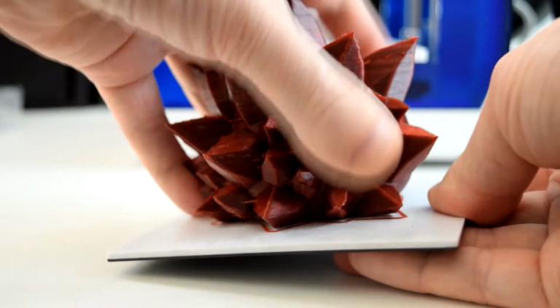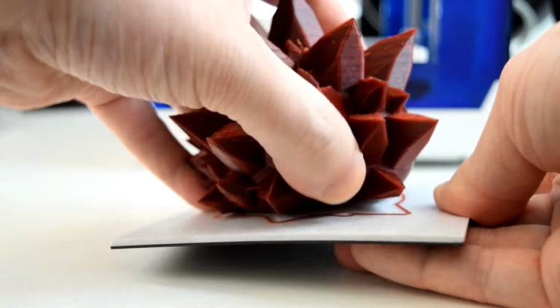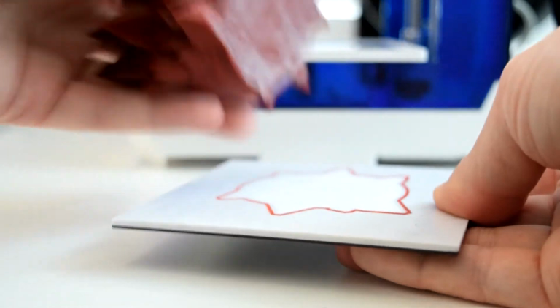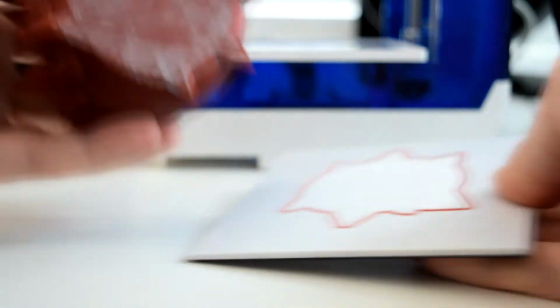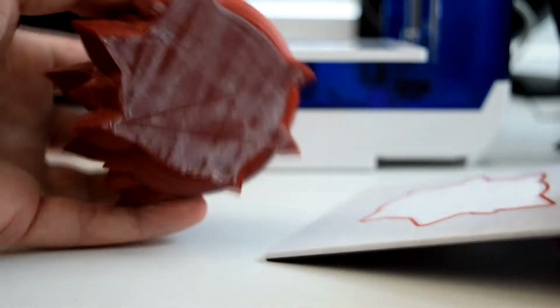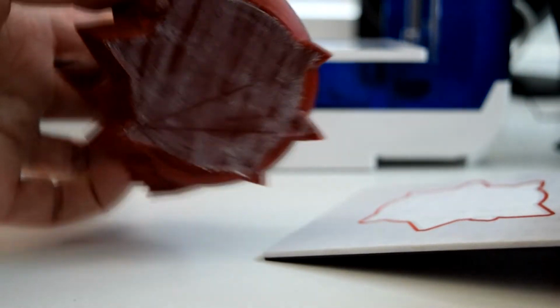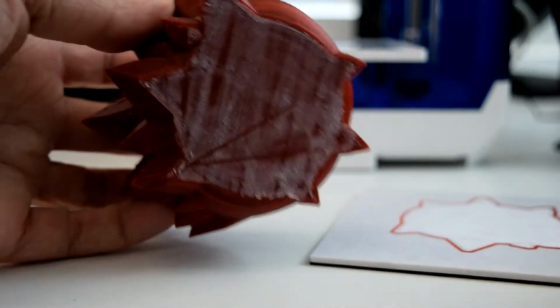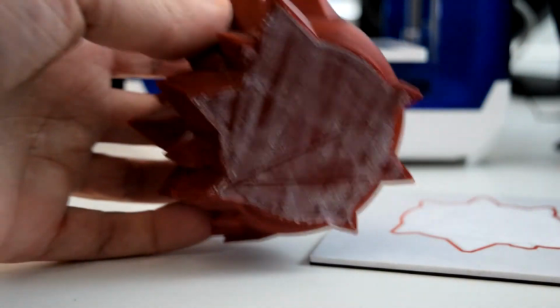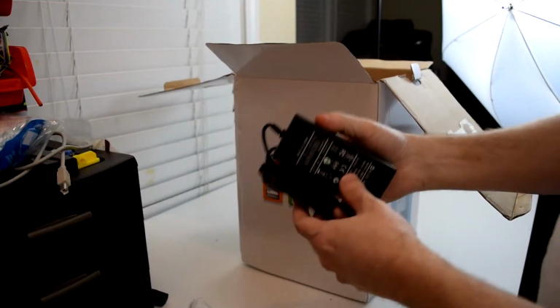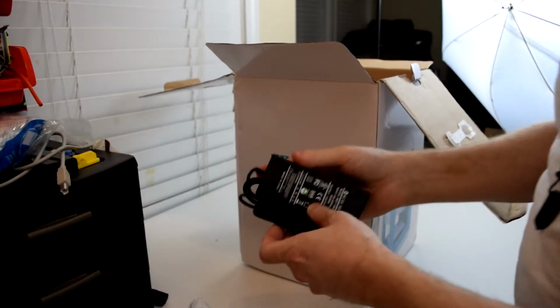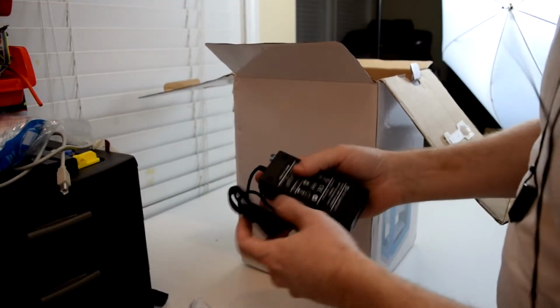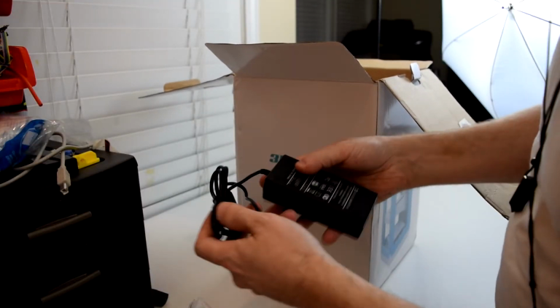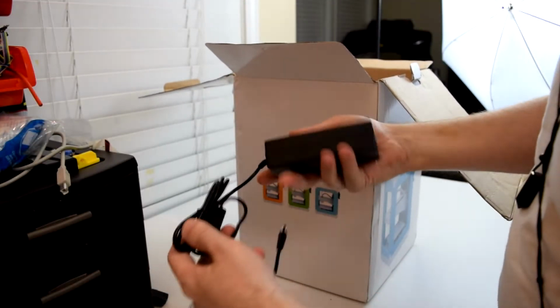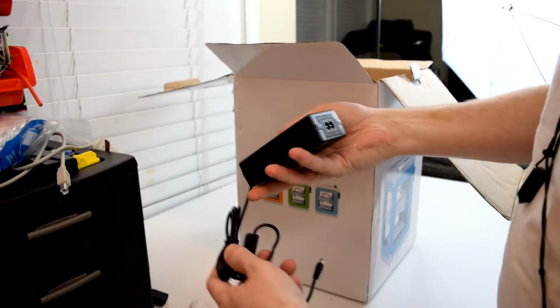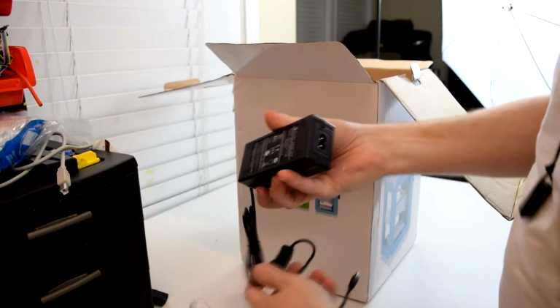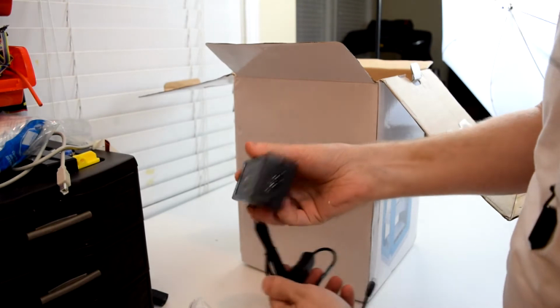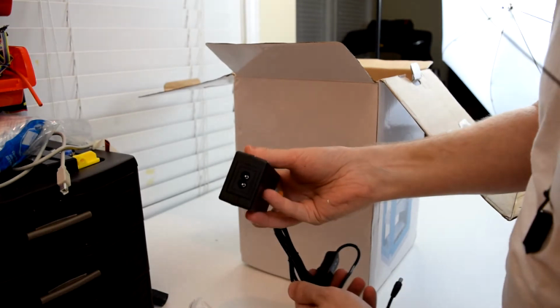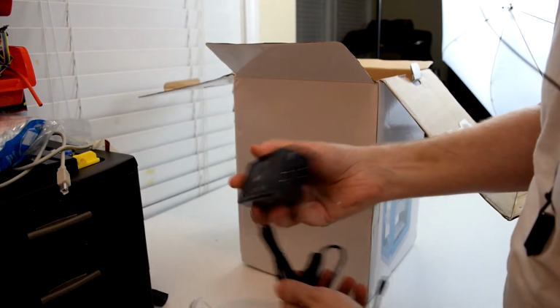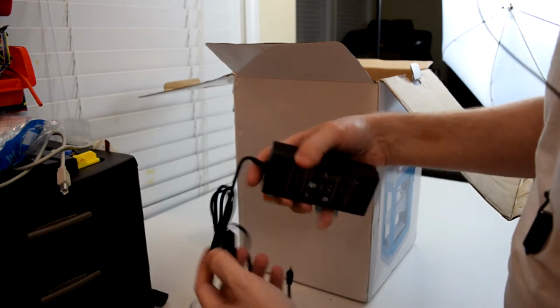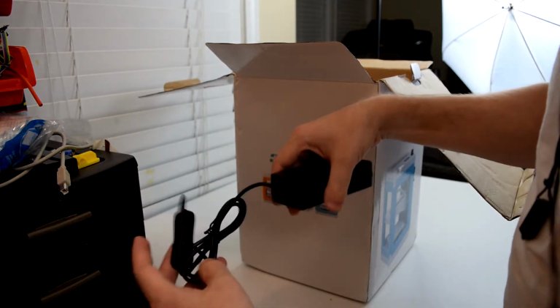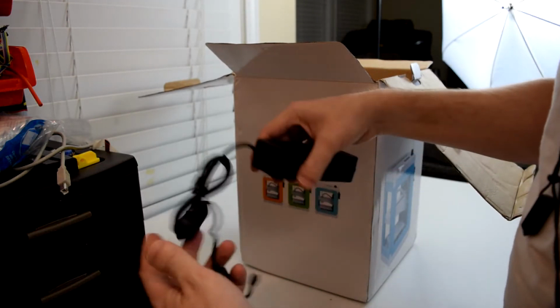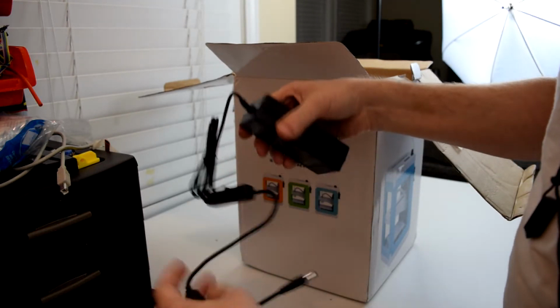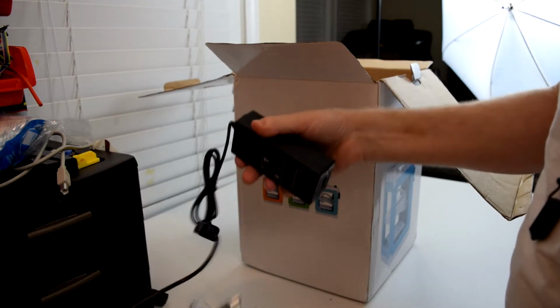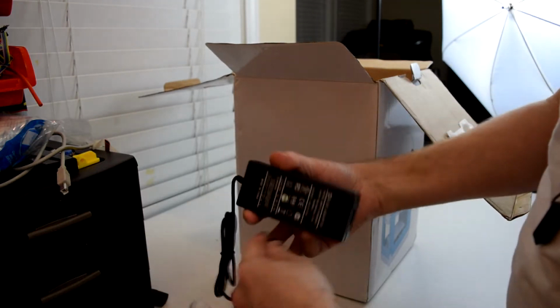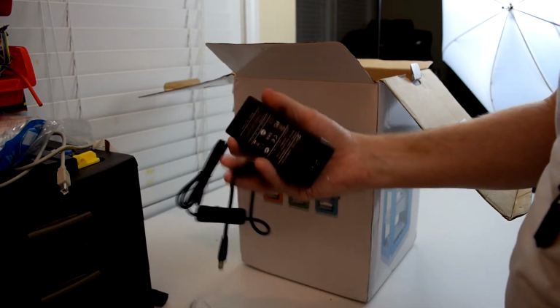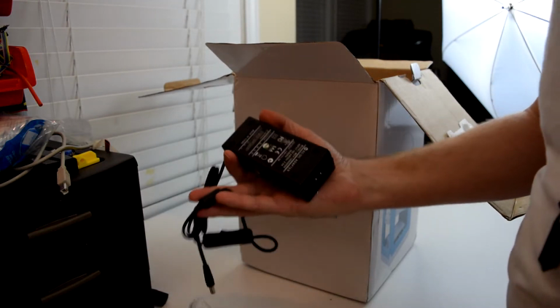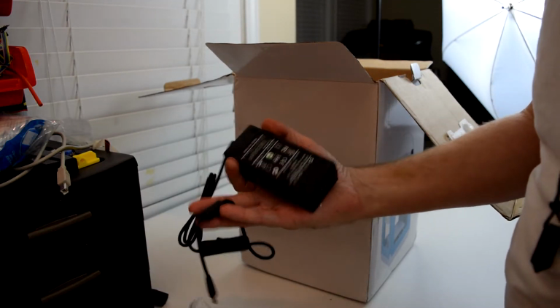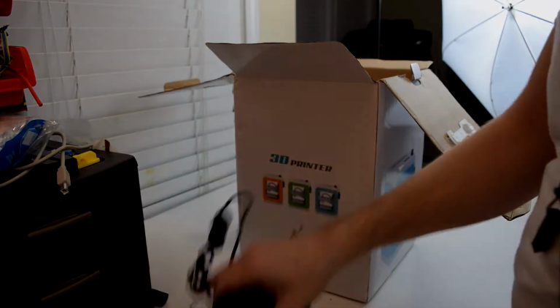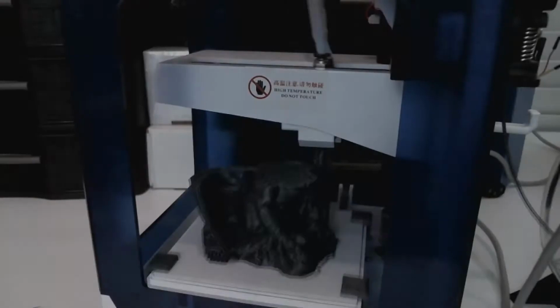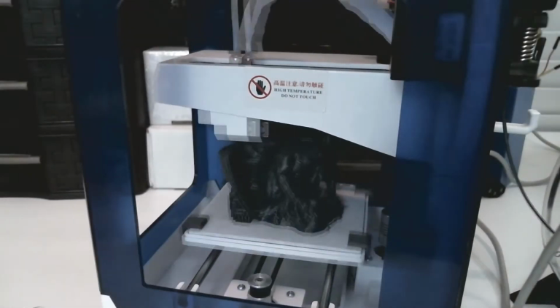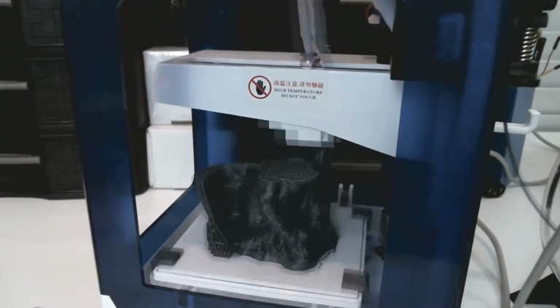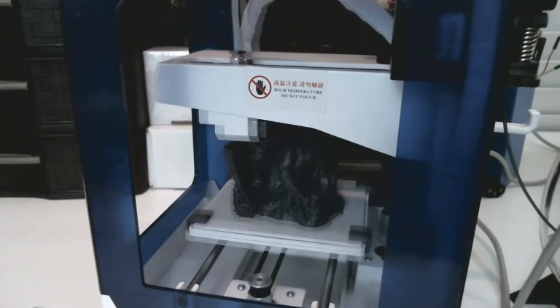It has four stepper motors, one for each axis and one for the extruder. It comes with a power adapter brick that supplies power compactly and safely compared to some other printers in the same price range, and the interface is reasonably user-friendly.